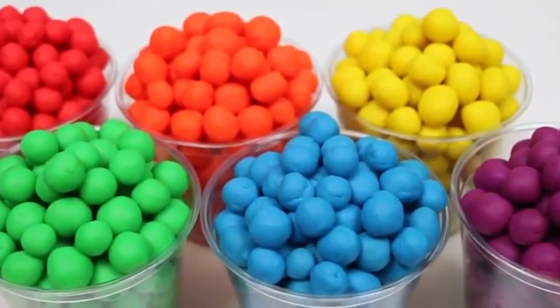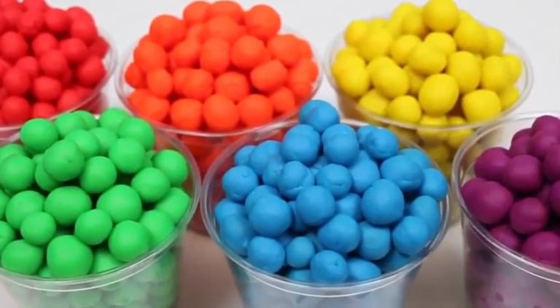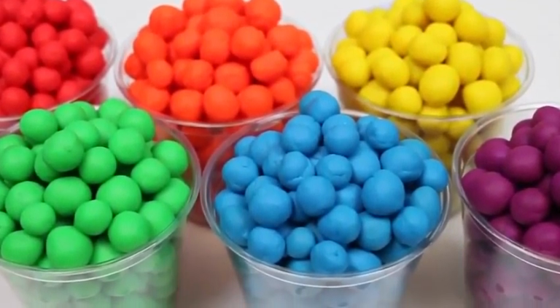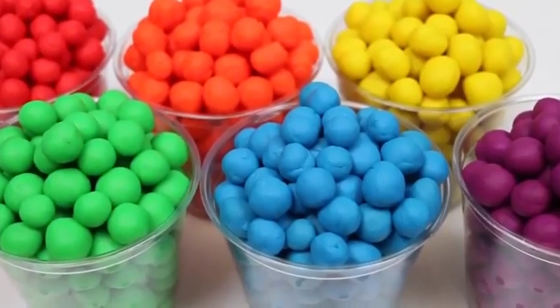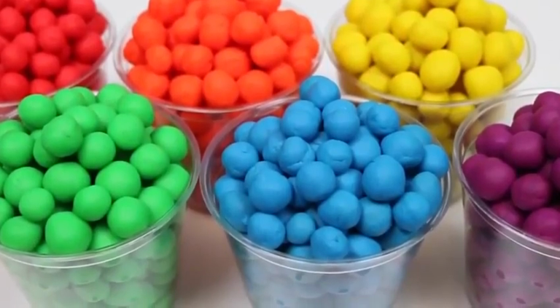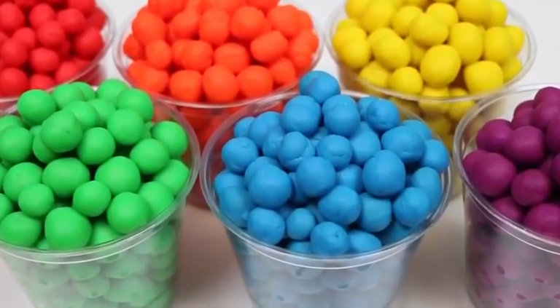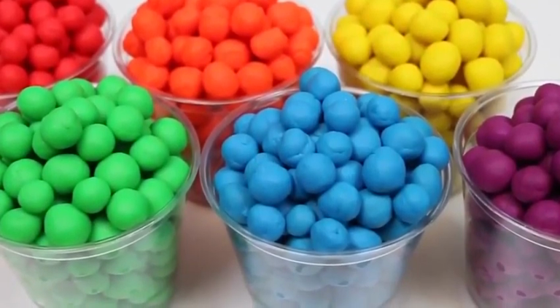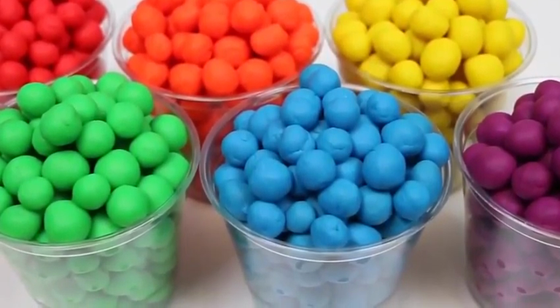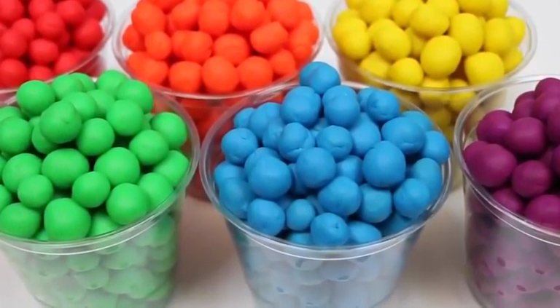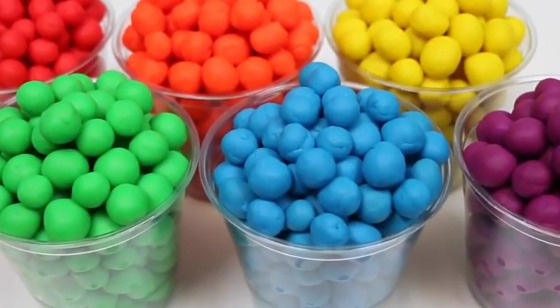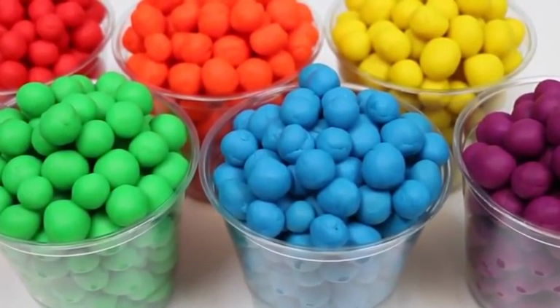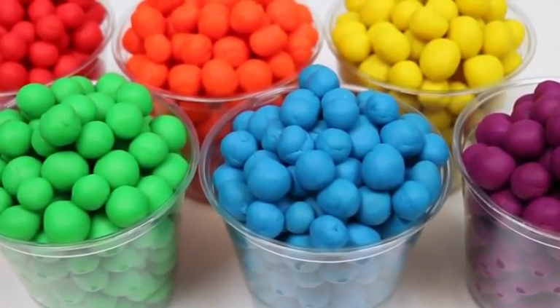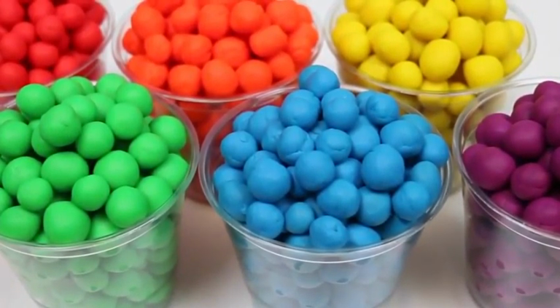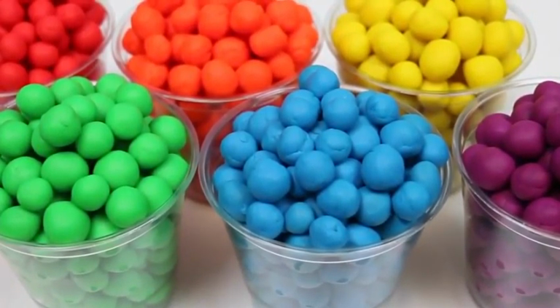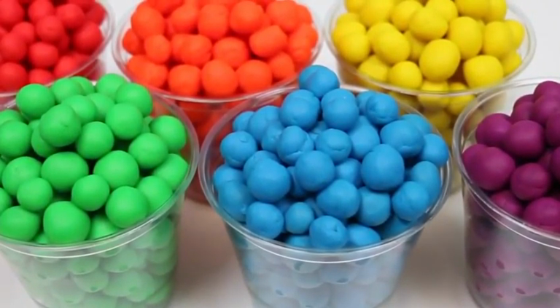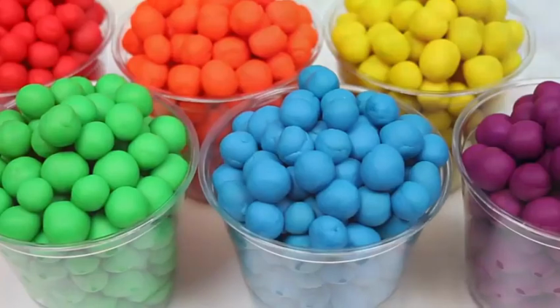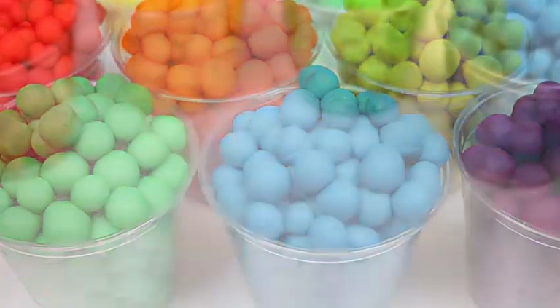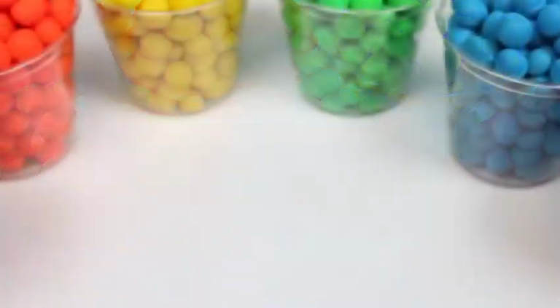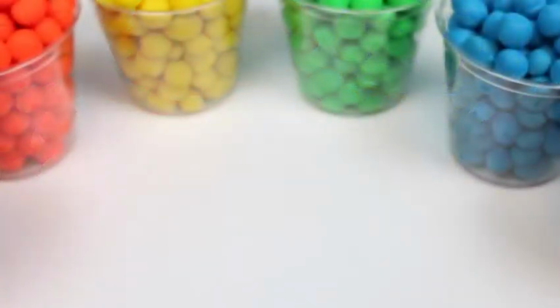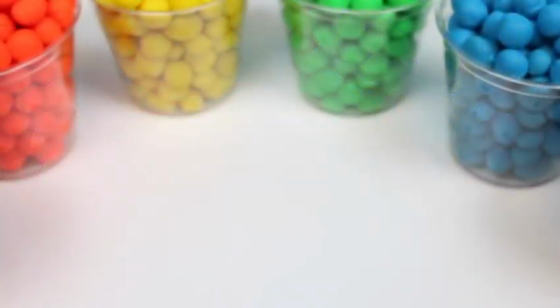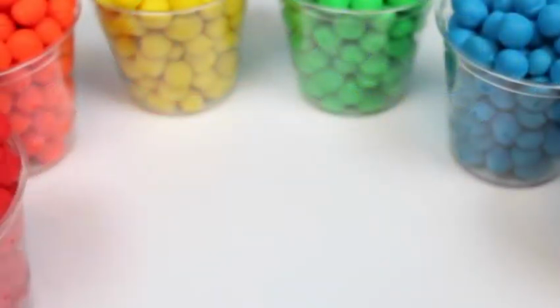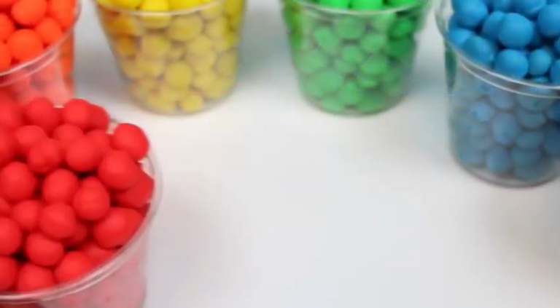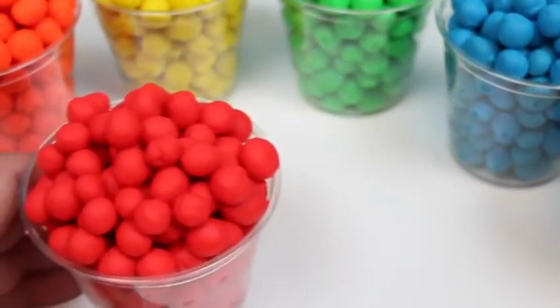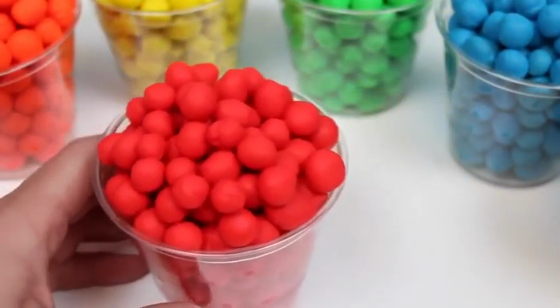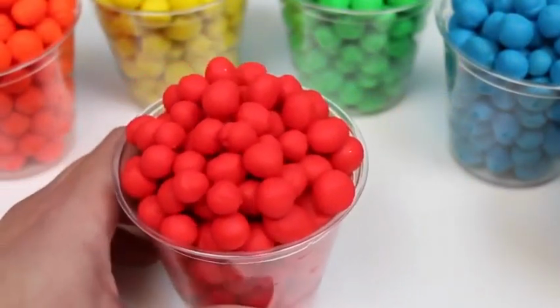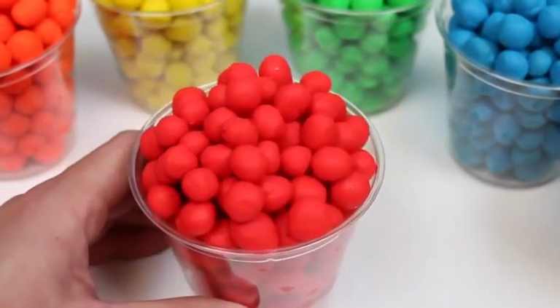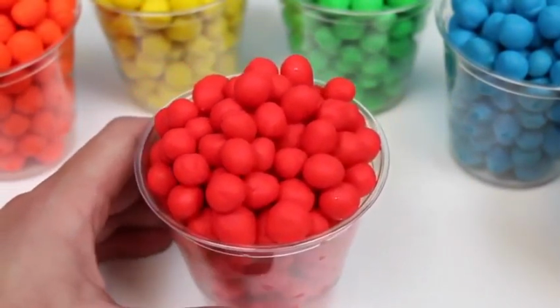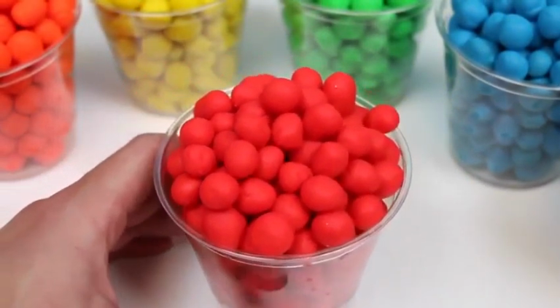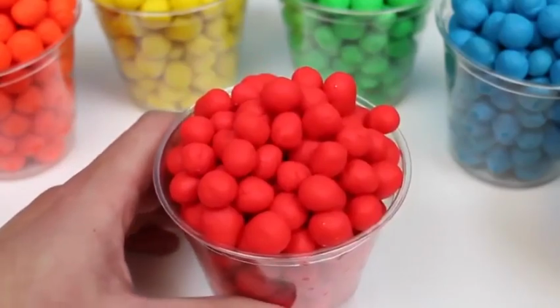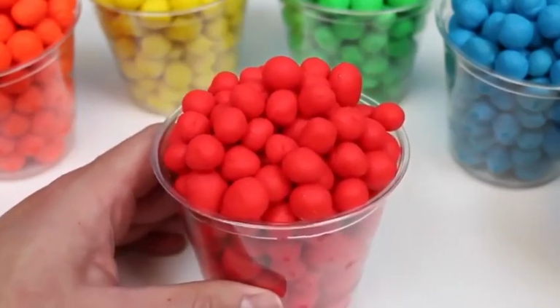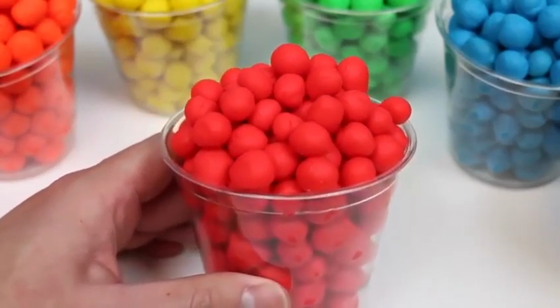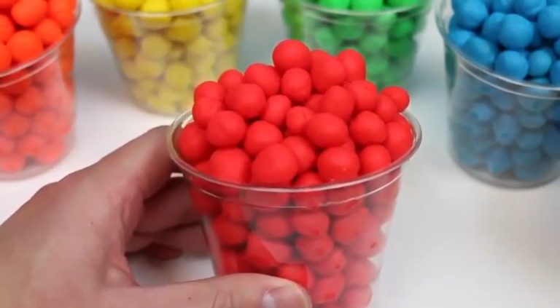Hey everyone! Awesome Disney Toys here! And do you guys see something really yummy? That's because we're bringing you some Play-Doh rainbow Dippin' Dots! Let's start by checking out the red Dippin' Dots!